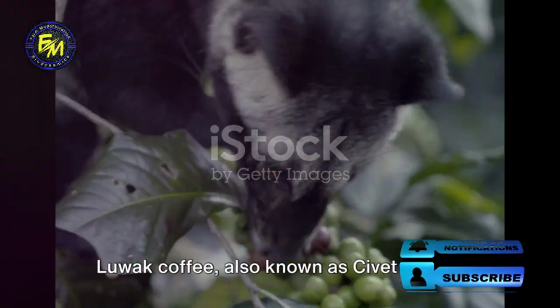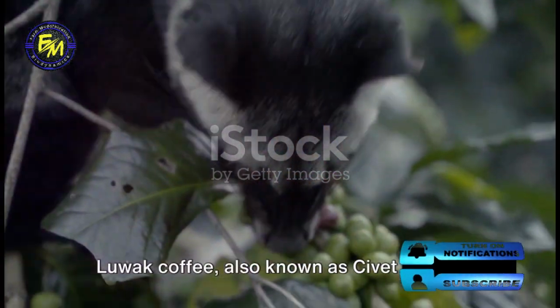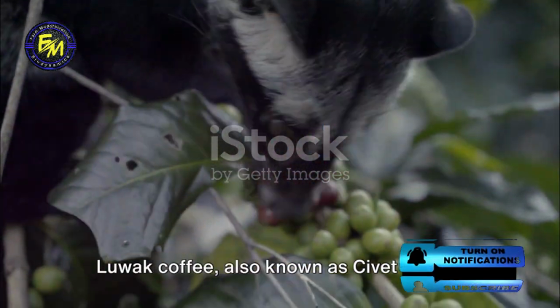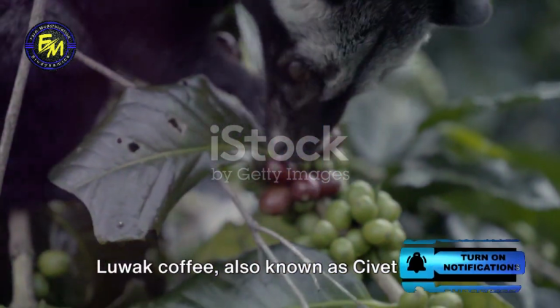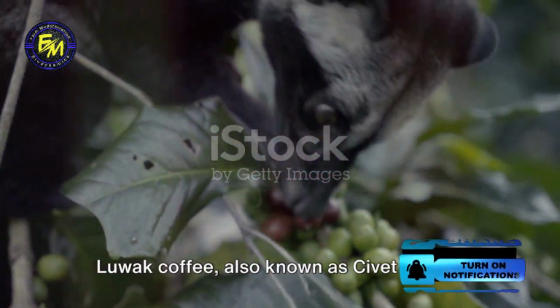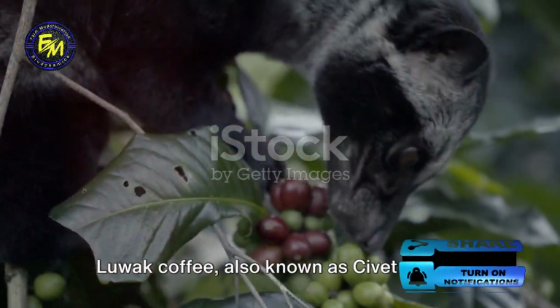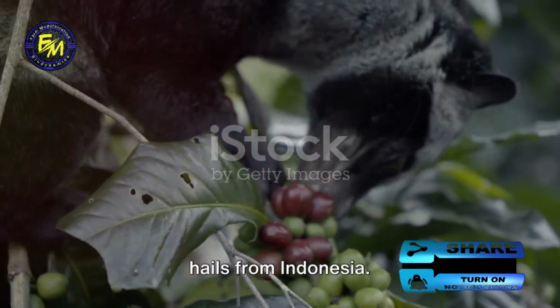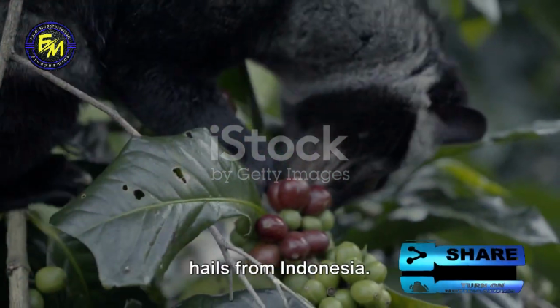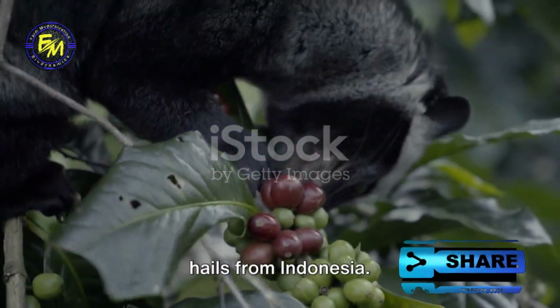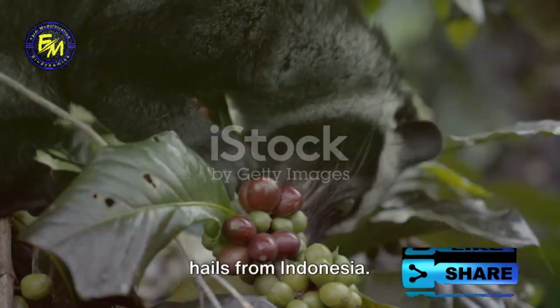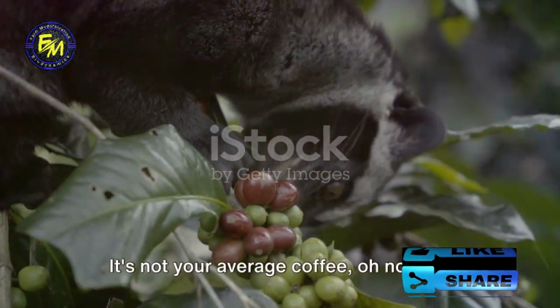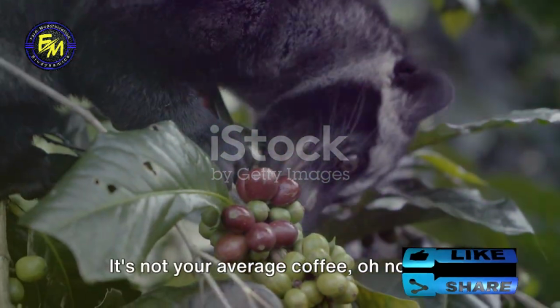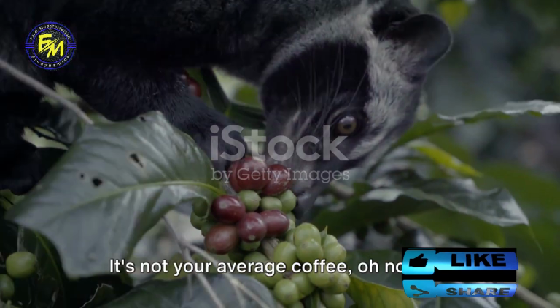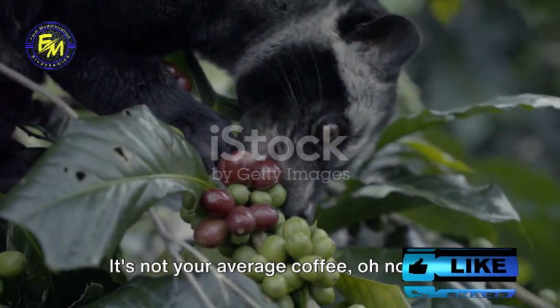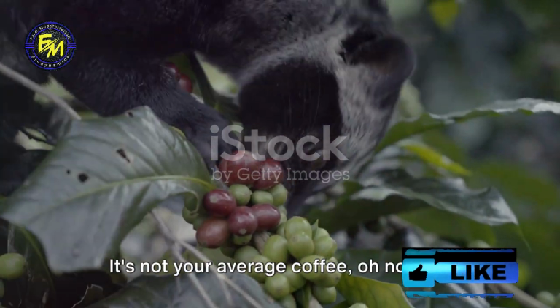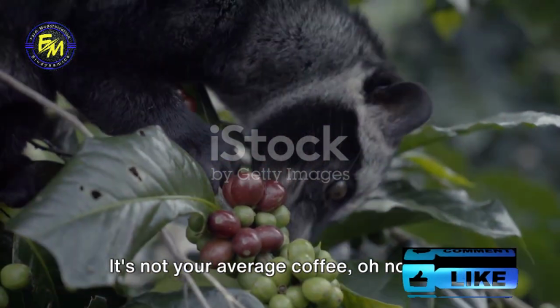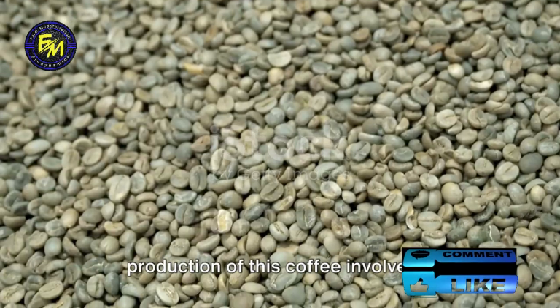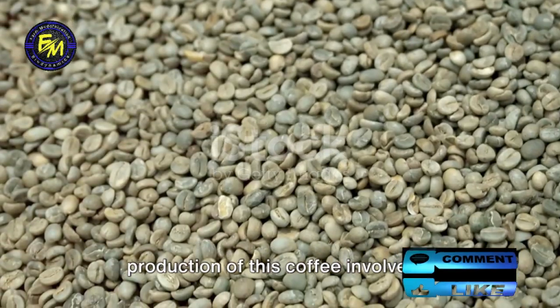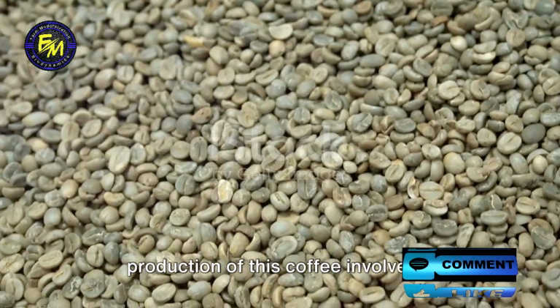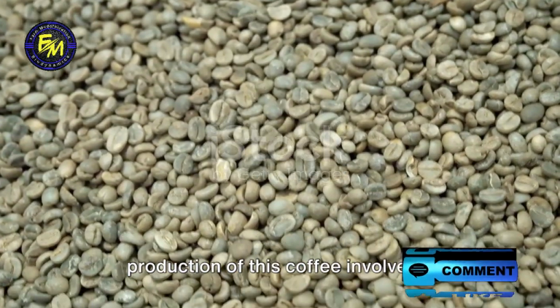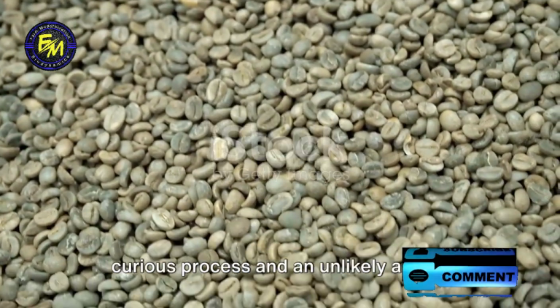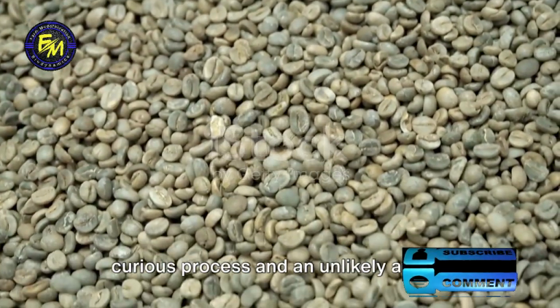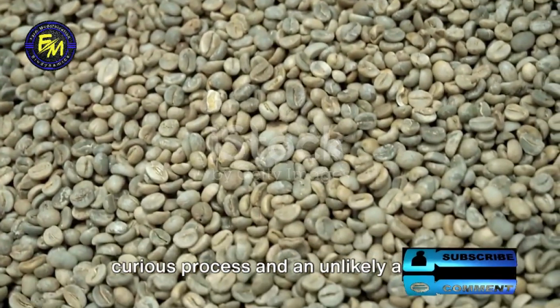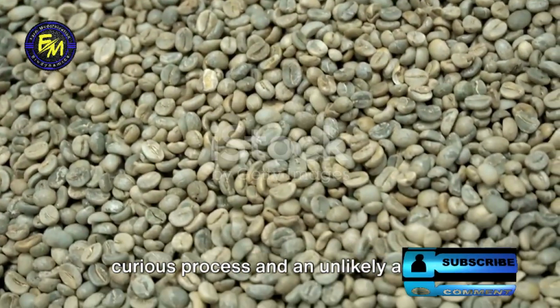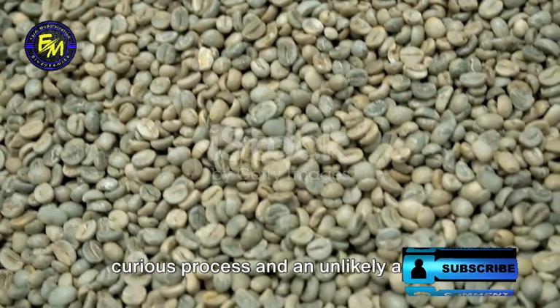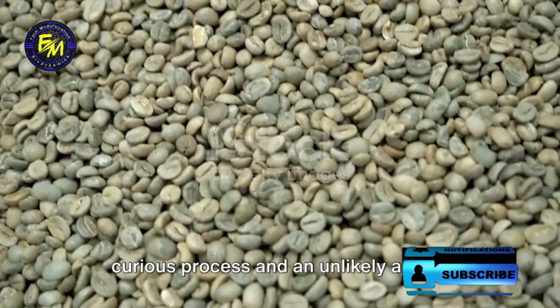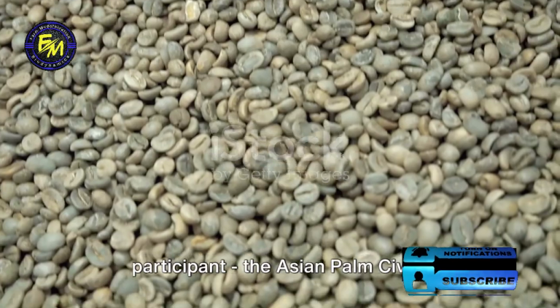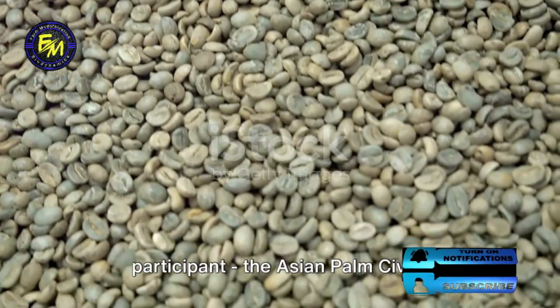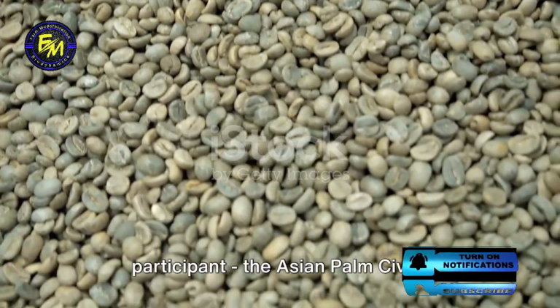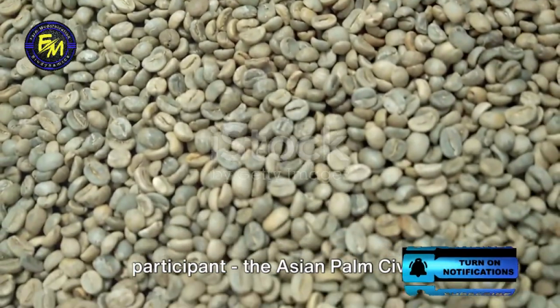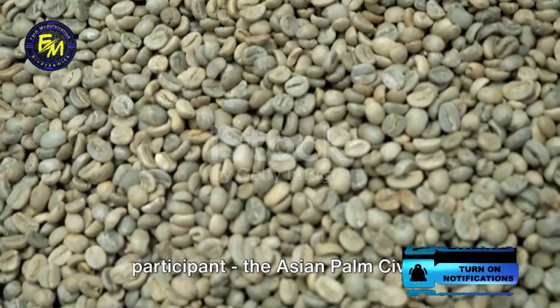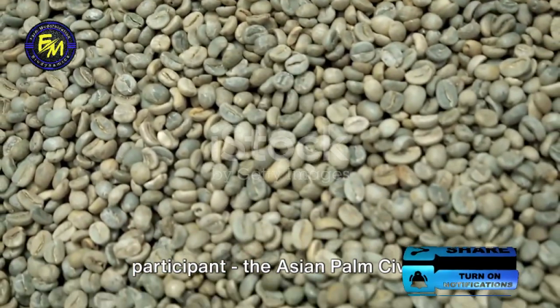Luwak coffee, also known as civet coffee, hails from Indonesia. It's not your average coffee. The production of this coffee involves a curious process and an unlikely animal participant — the Asian palm civet.